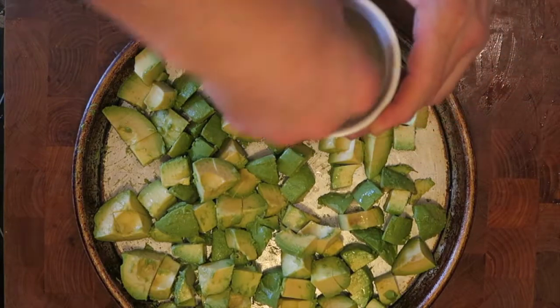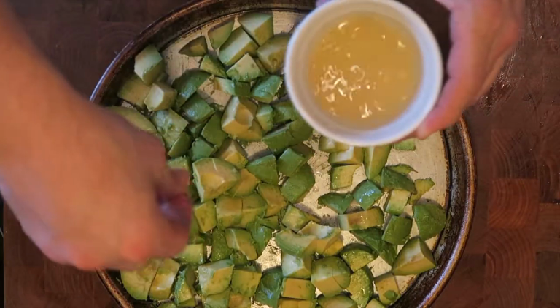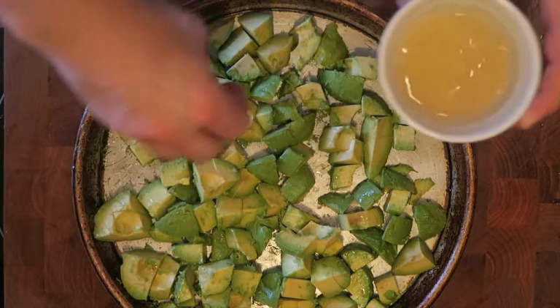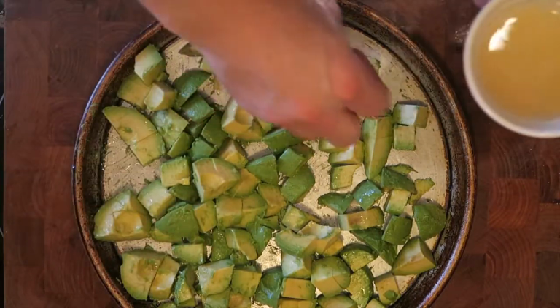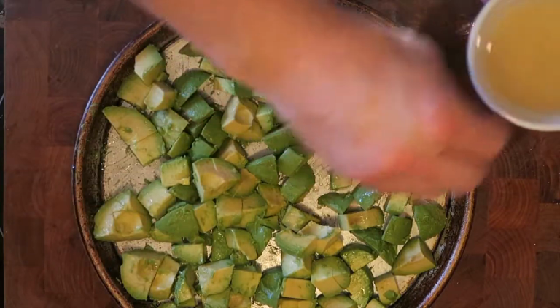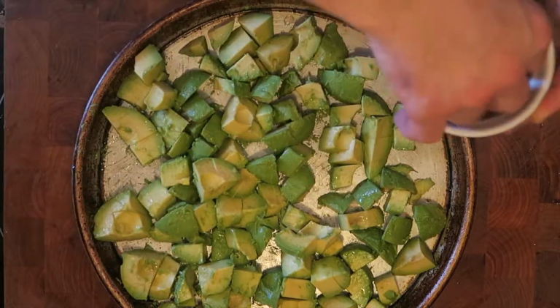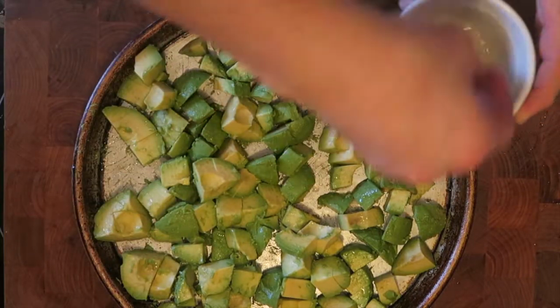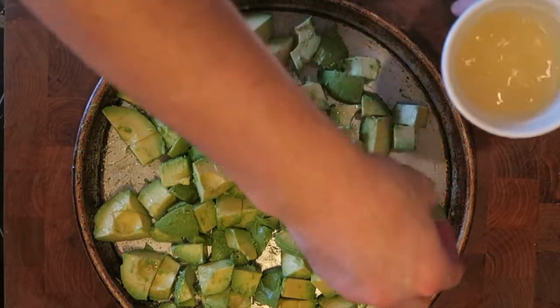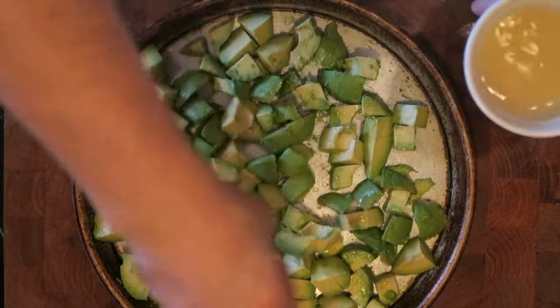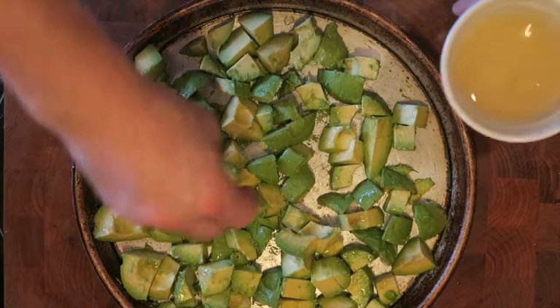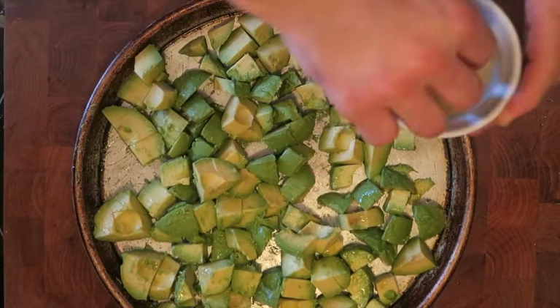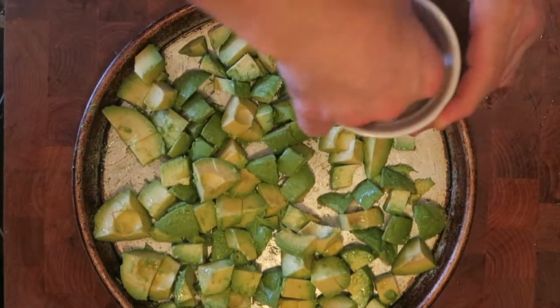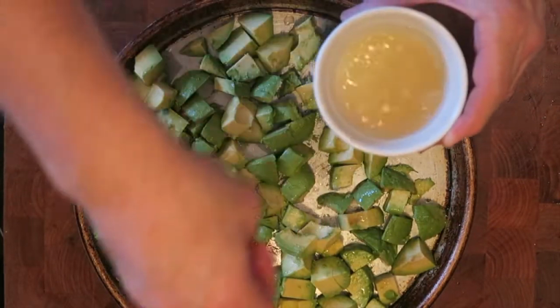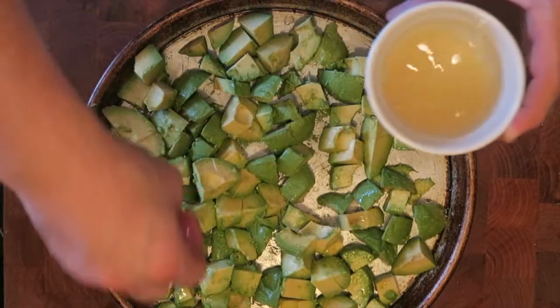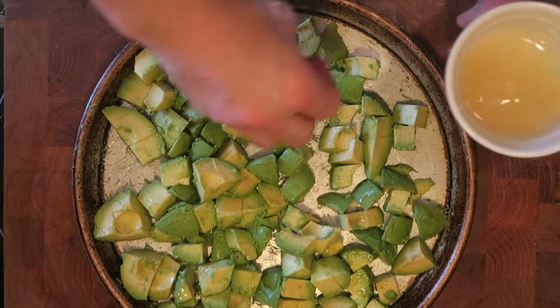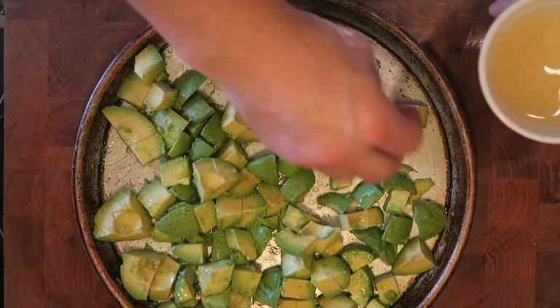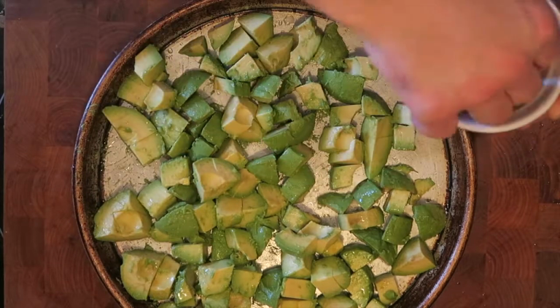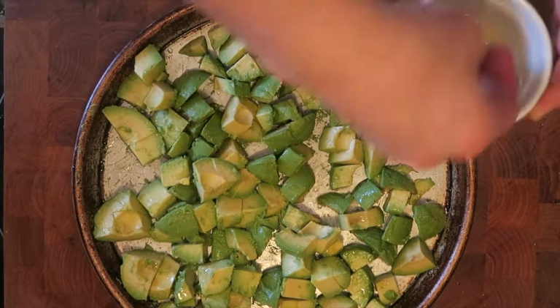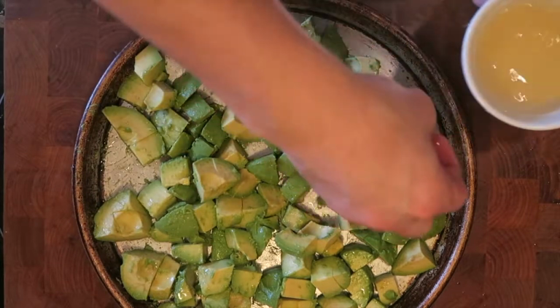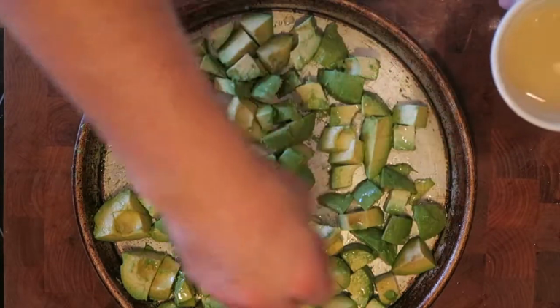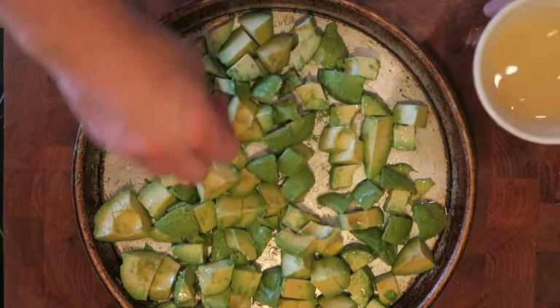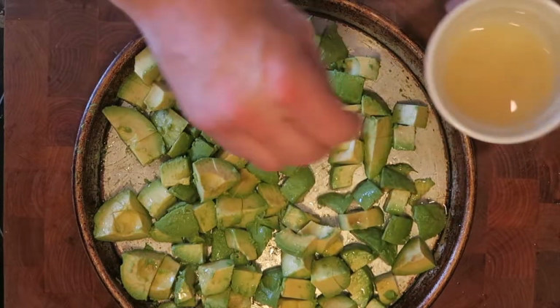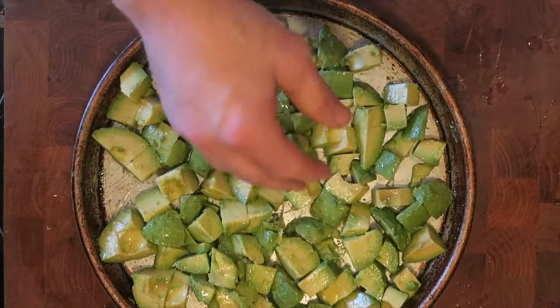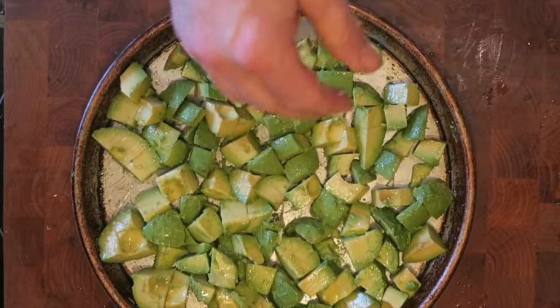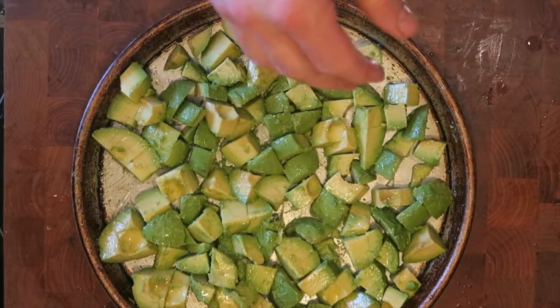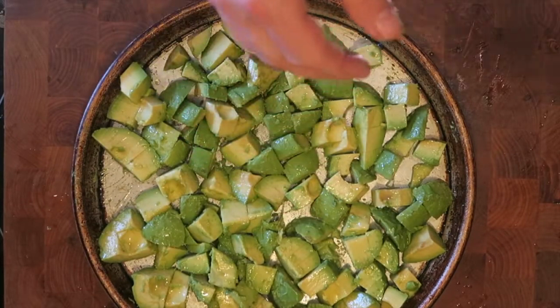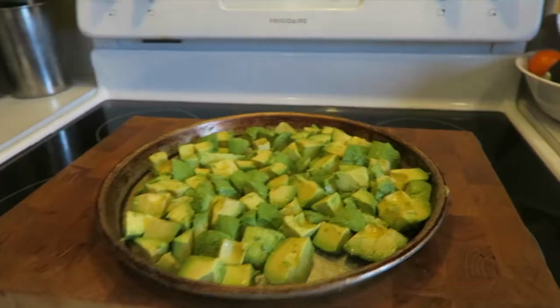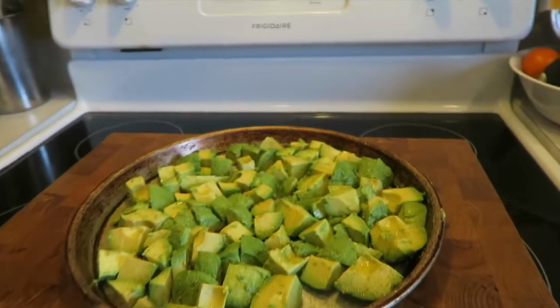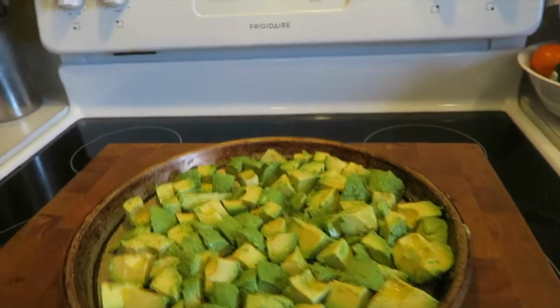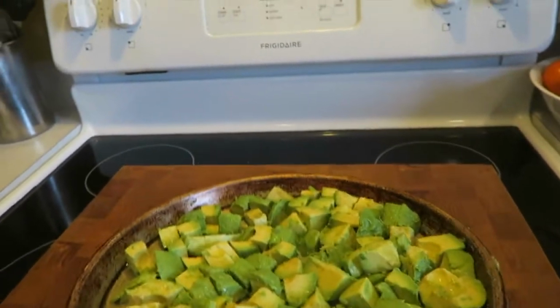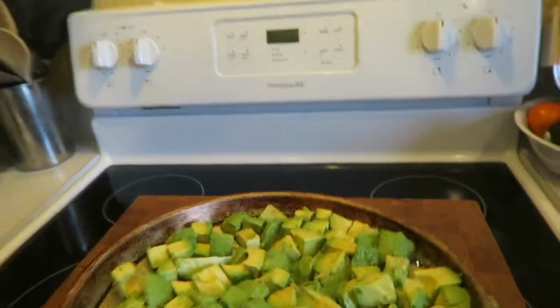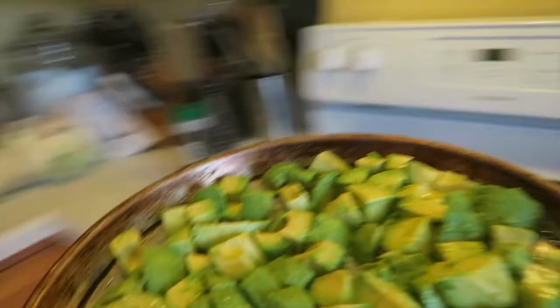Sprinkle lemon juice over the avocado — it'll help prevent browning. Alright, now we freeze it.